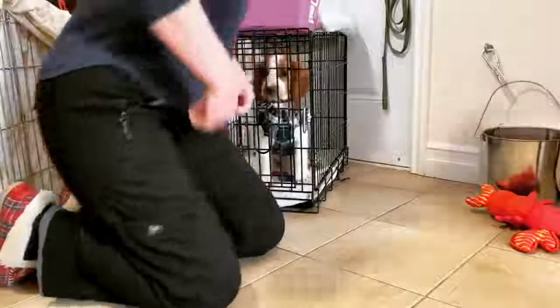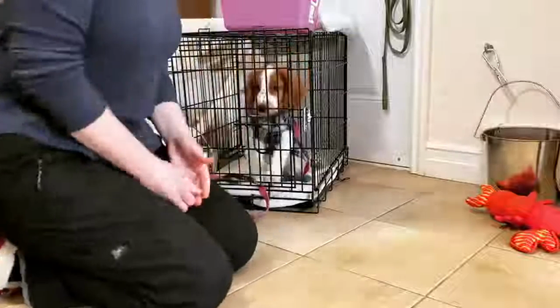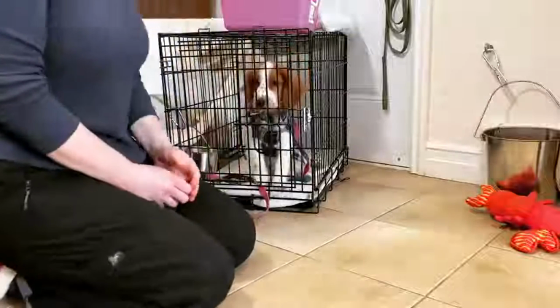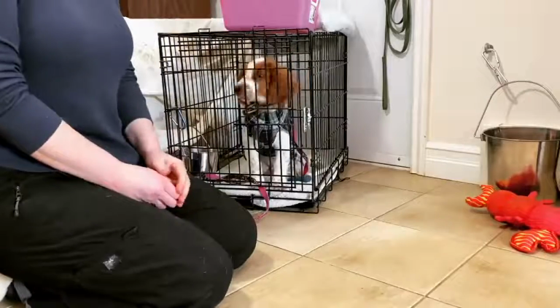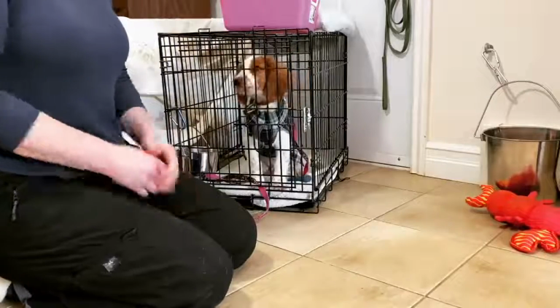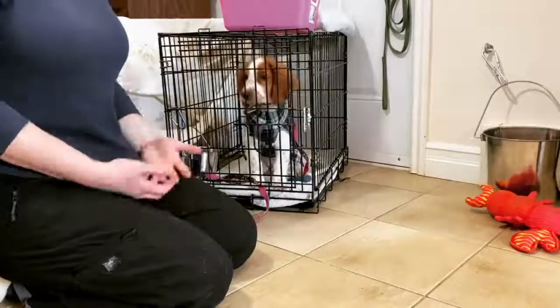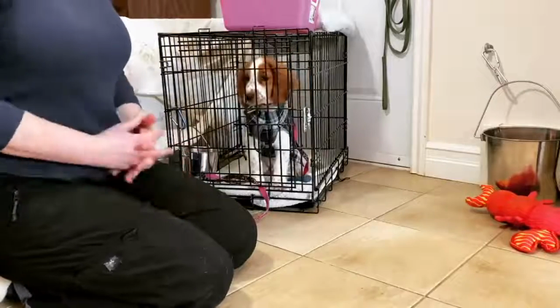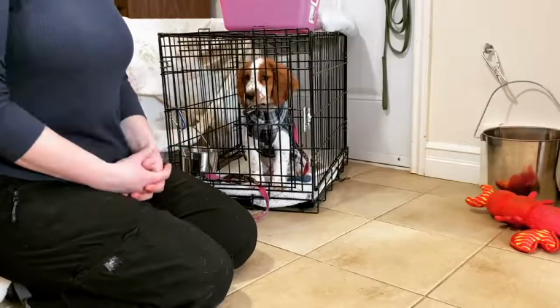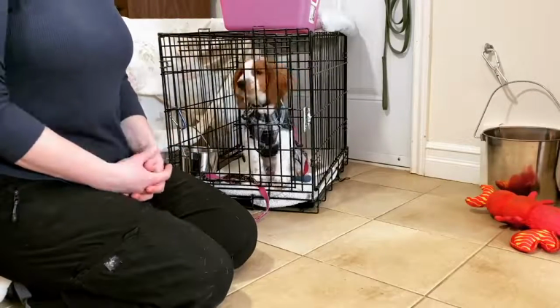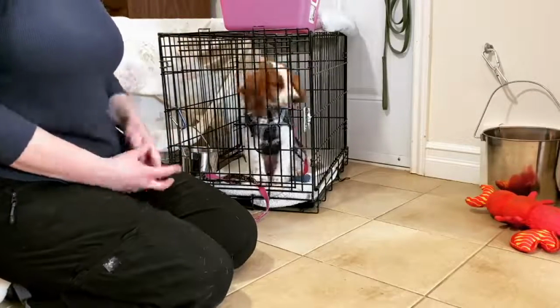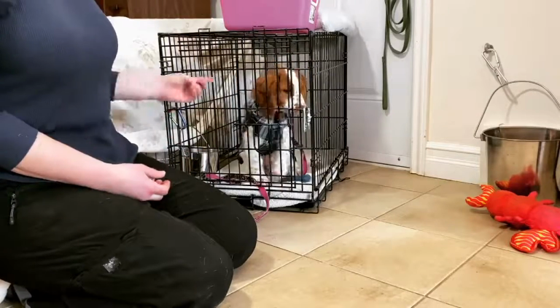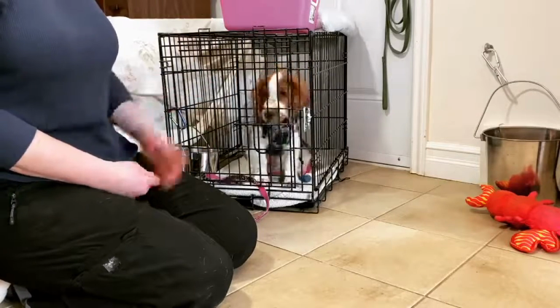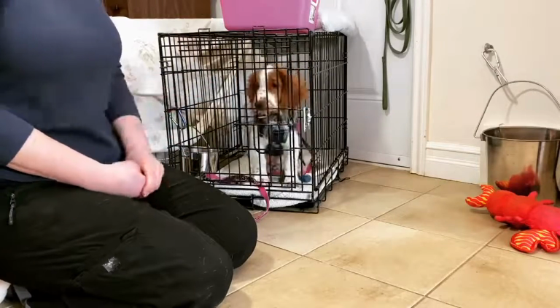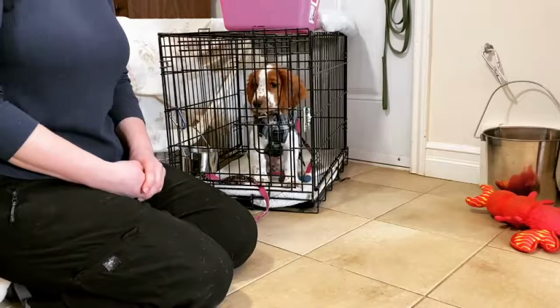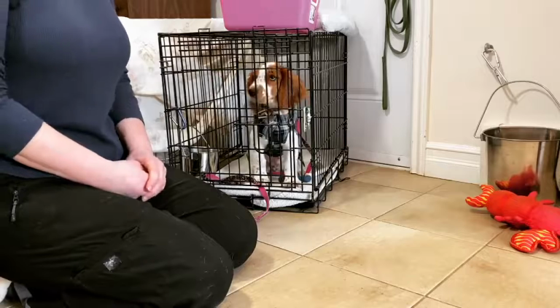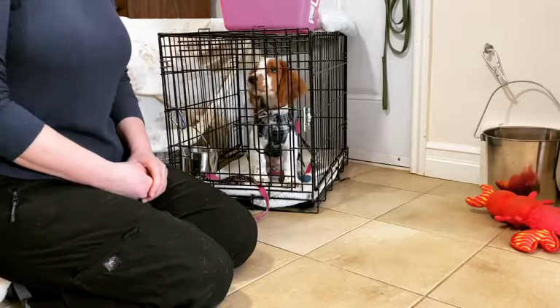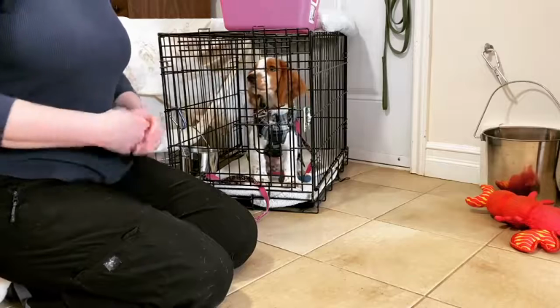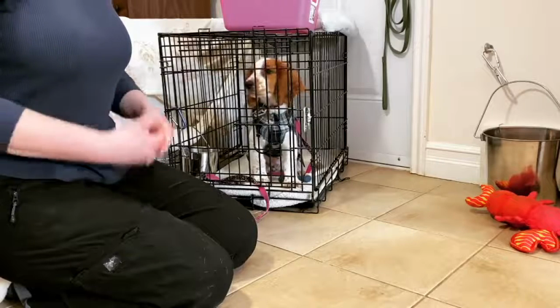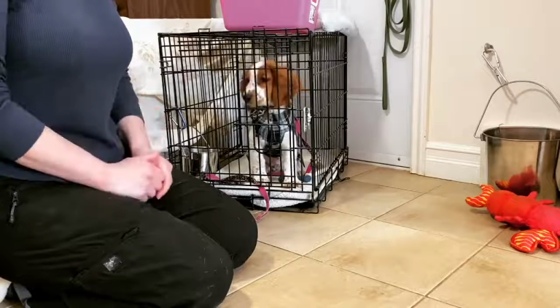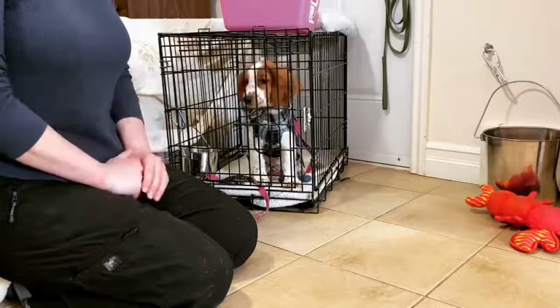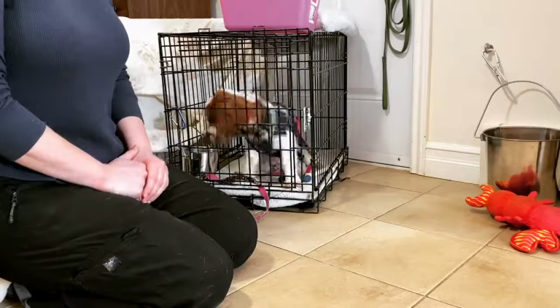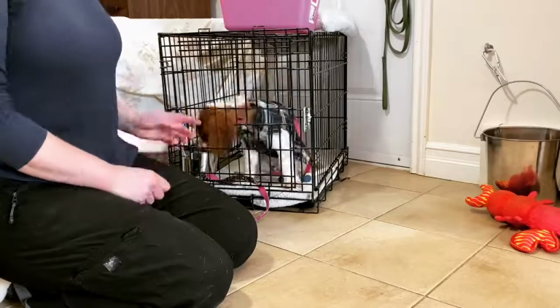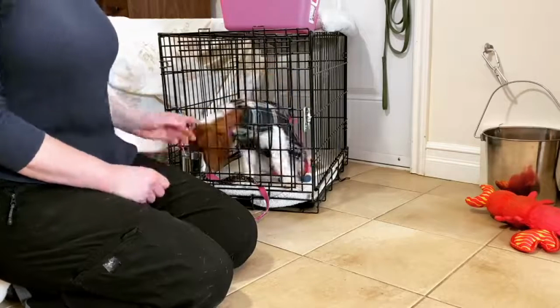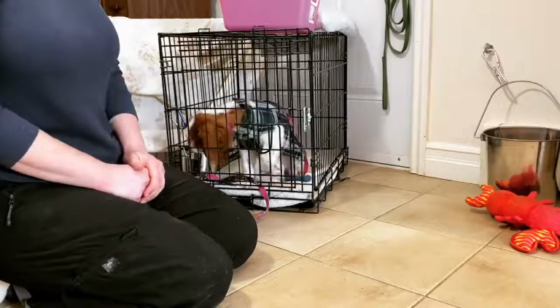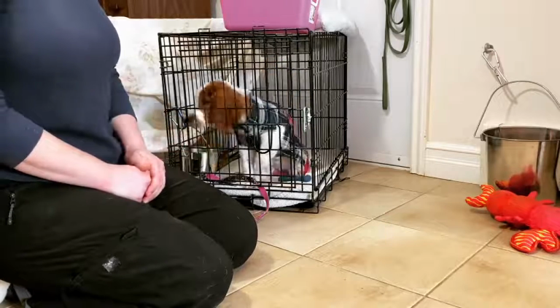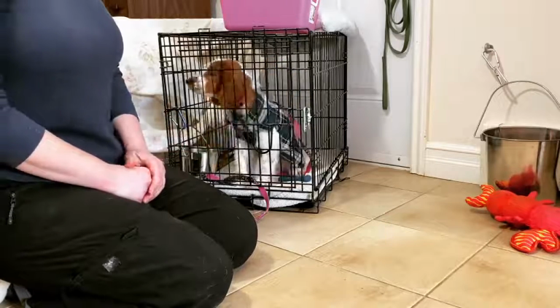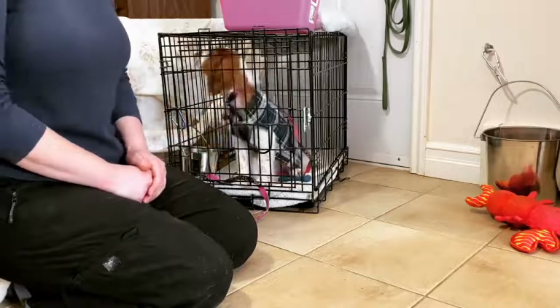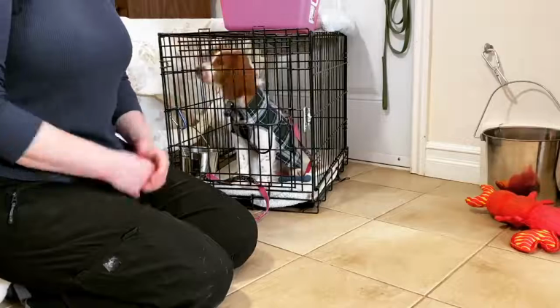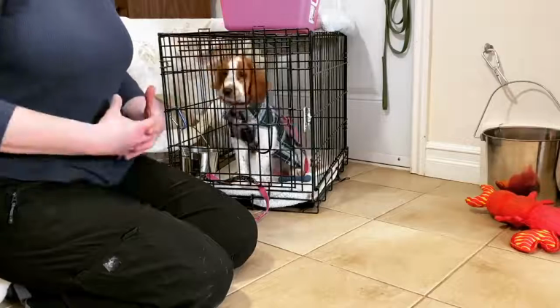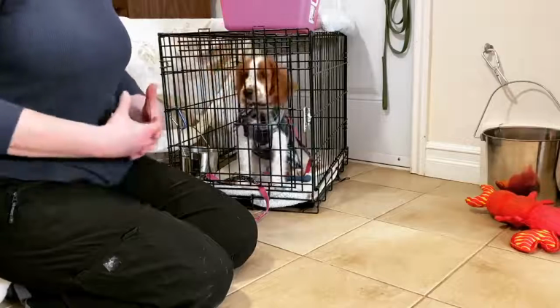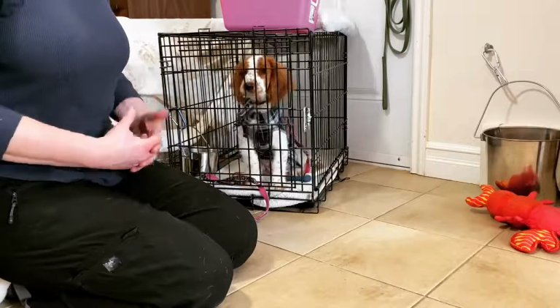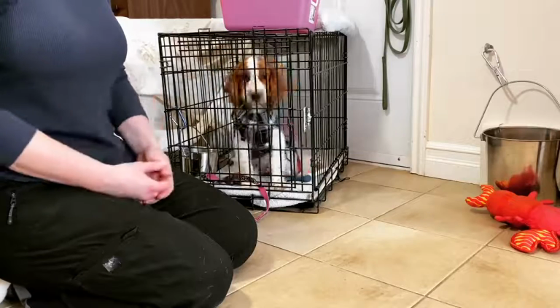Hey guys, it's Kristin here with Find Your Balance Dog Training. I'm here with Dory, our 14-week-old Welsh Springer client. She's joining us for some puppy basics this week.